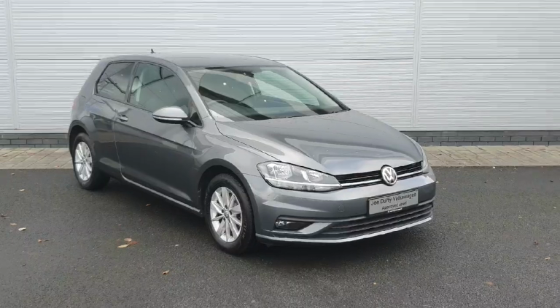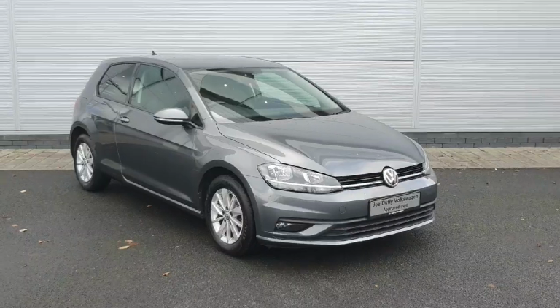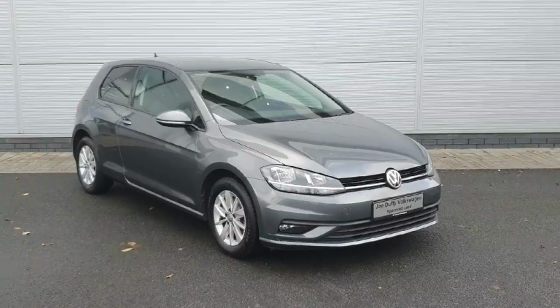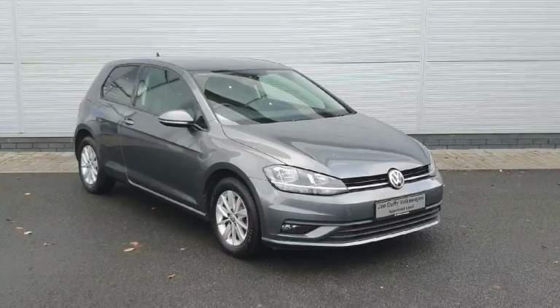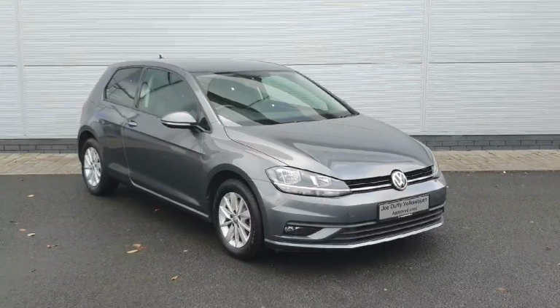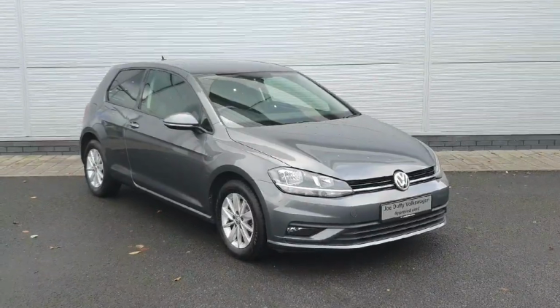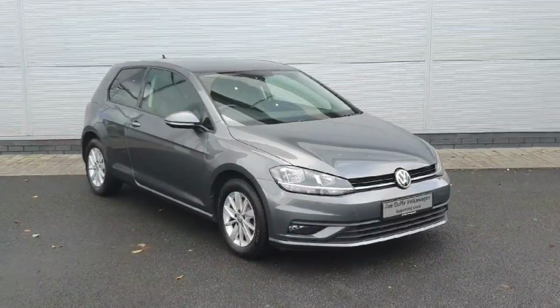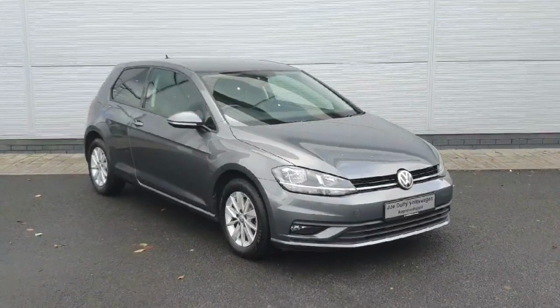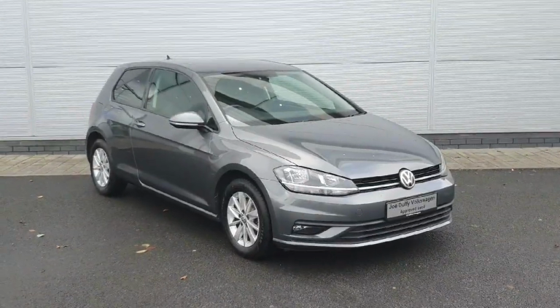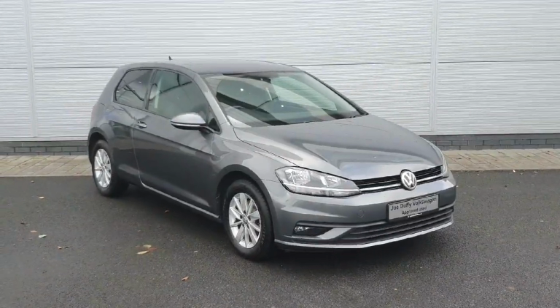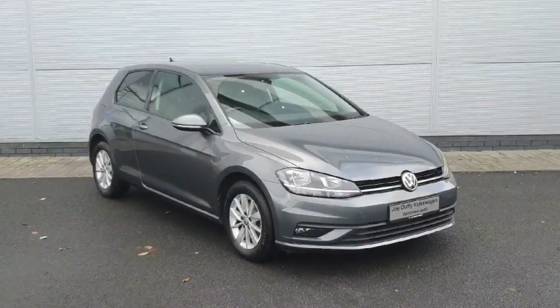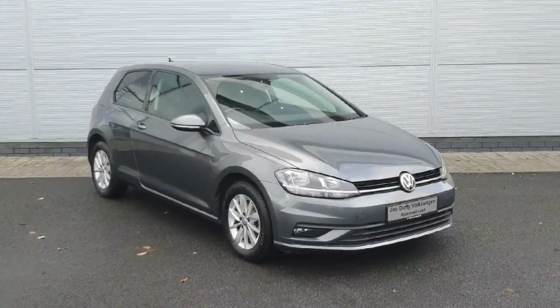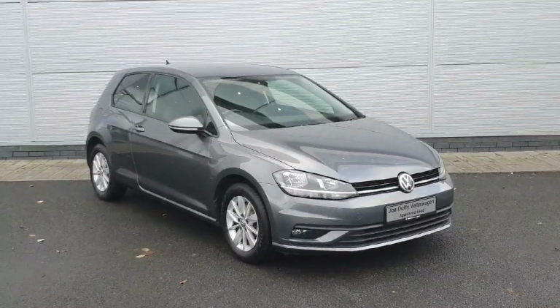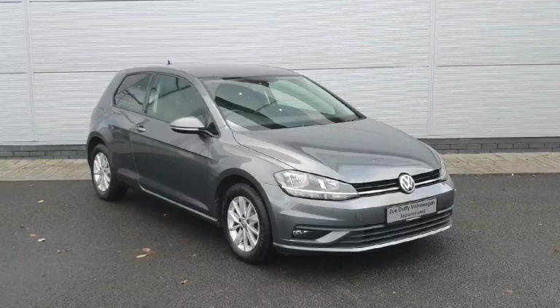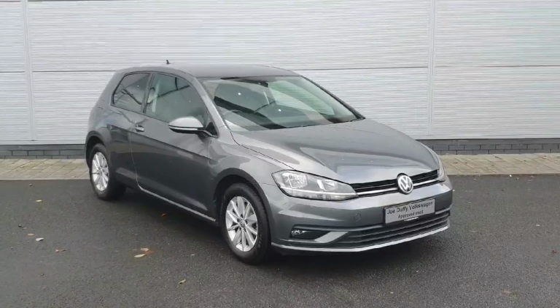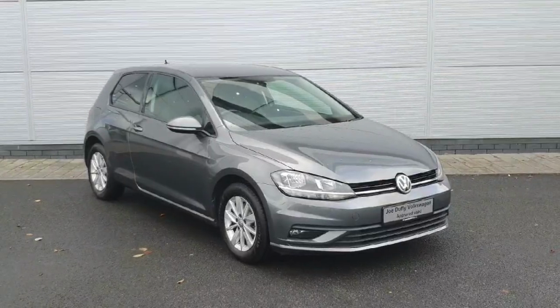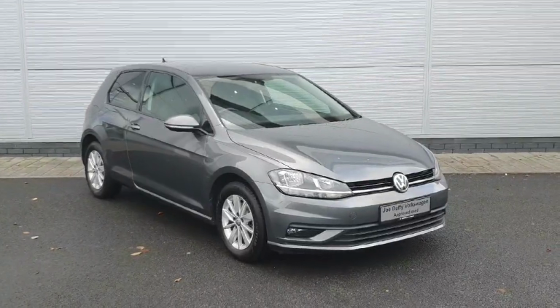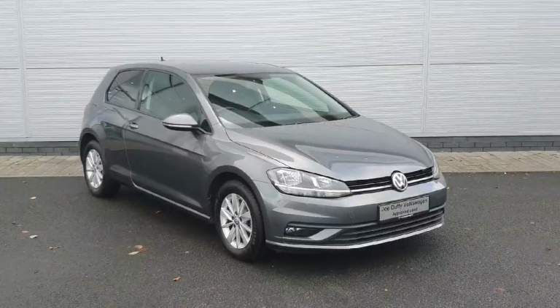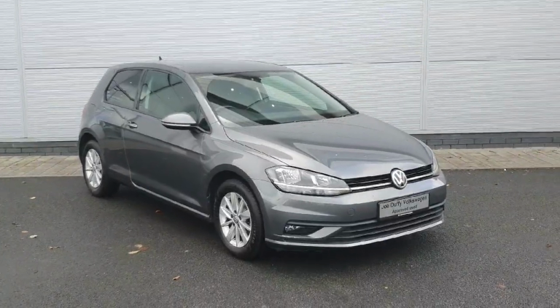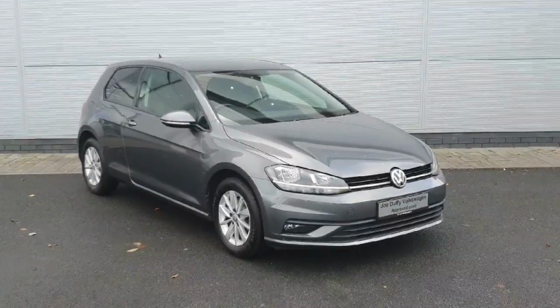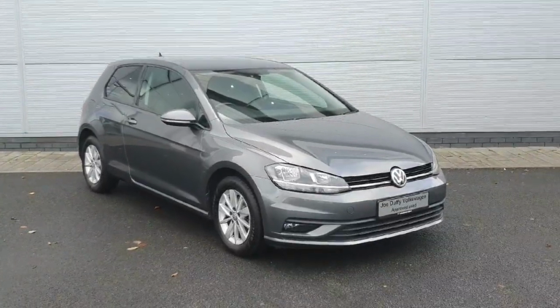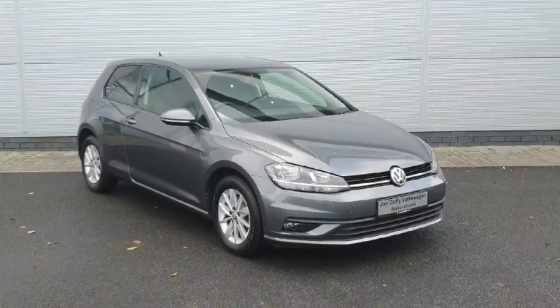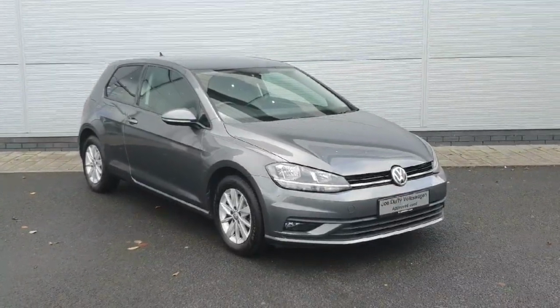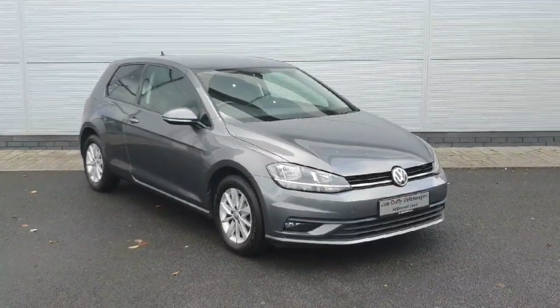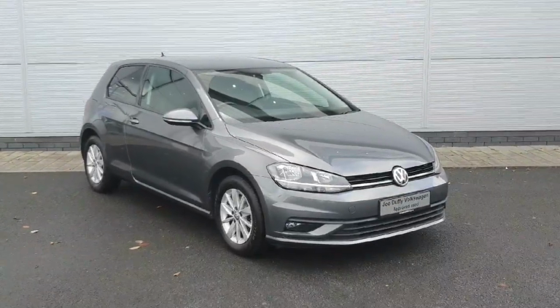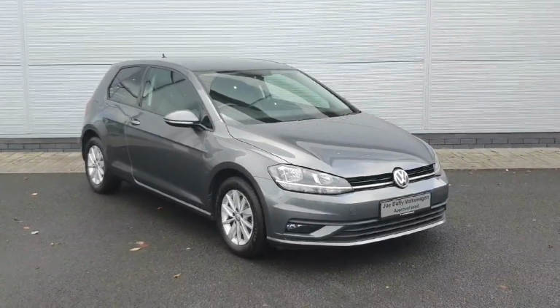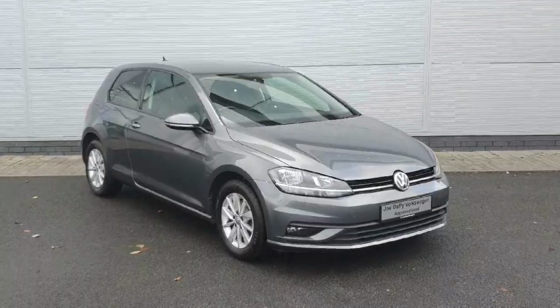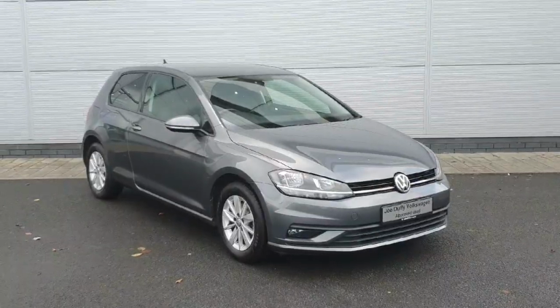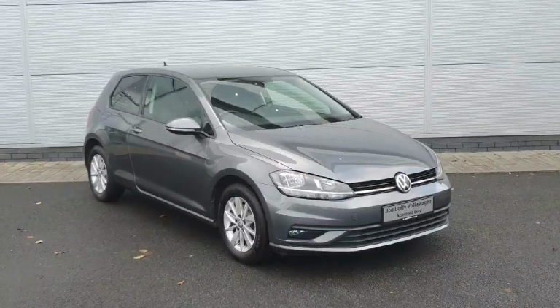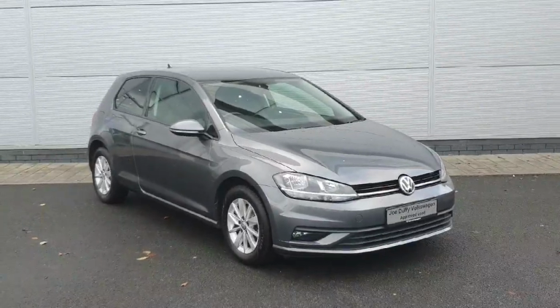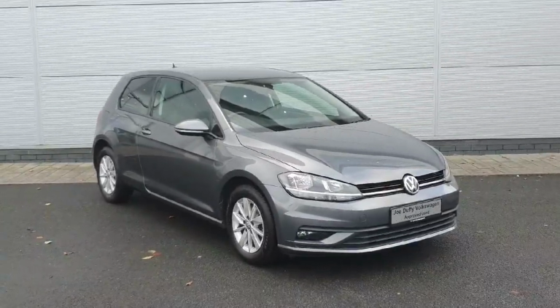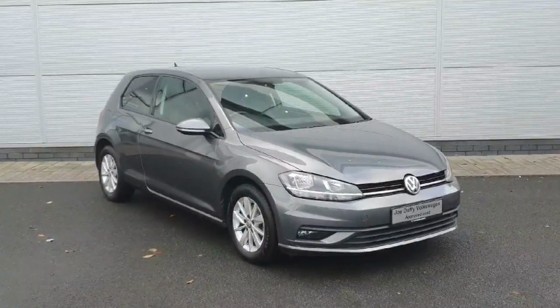Welcome back to Java Duffy. Today we have a 2019 Volkswagen Golf Van. It comes with a 1.6 litre TDI producing 115bhp and it has a 5 speed manual gearbox to boot. The car is packed inside and out with features, so let's take a look around.